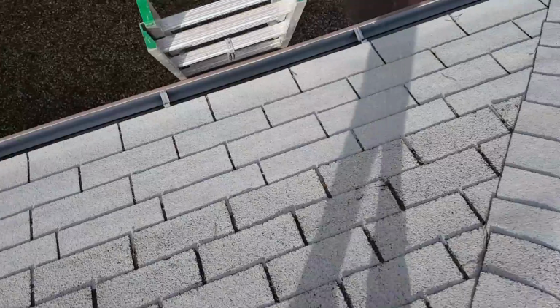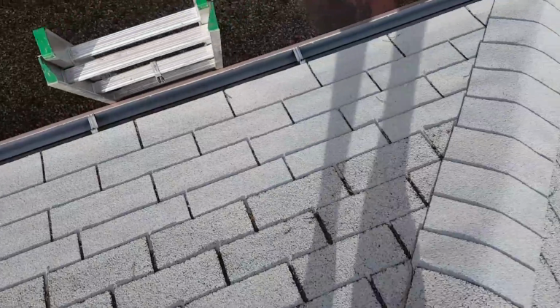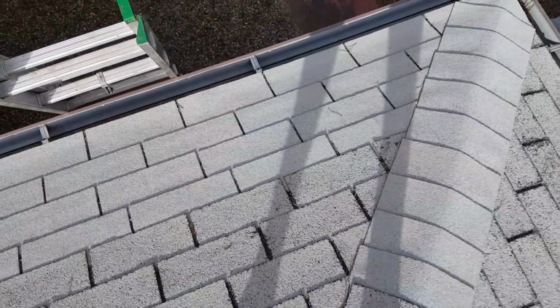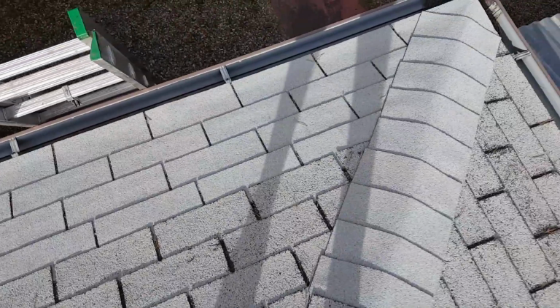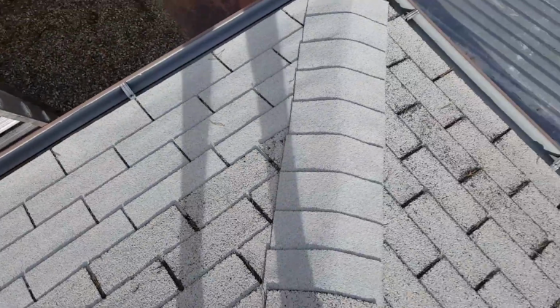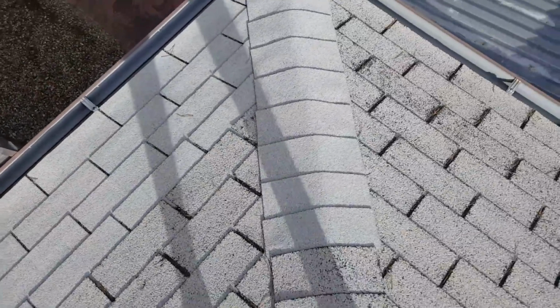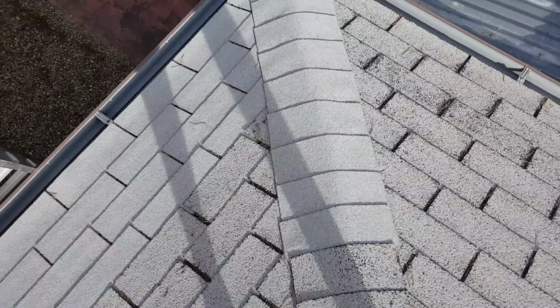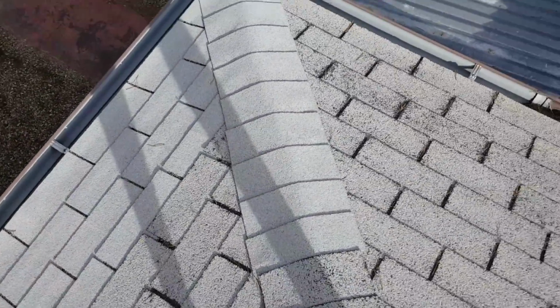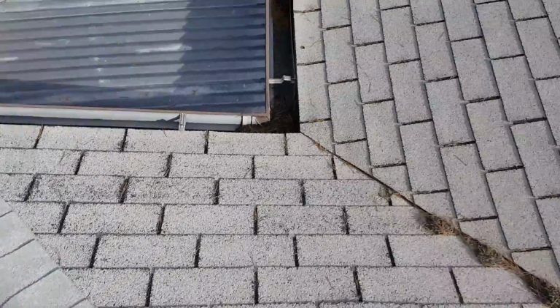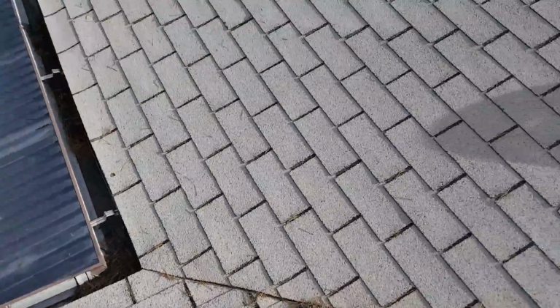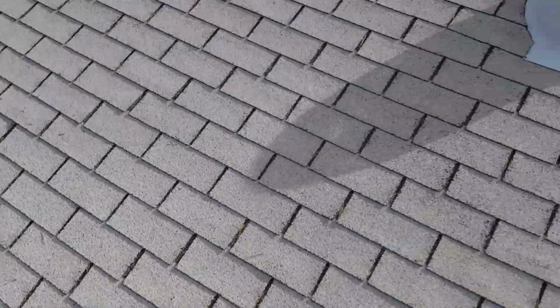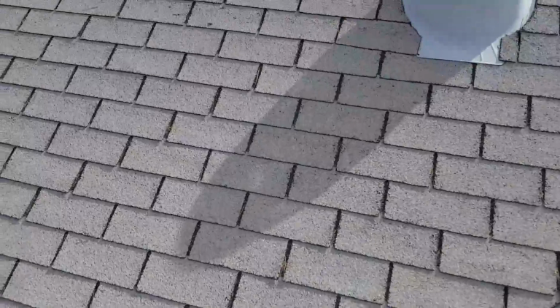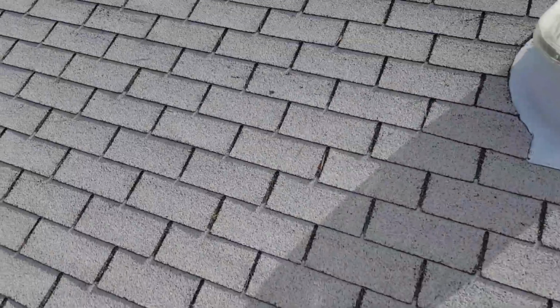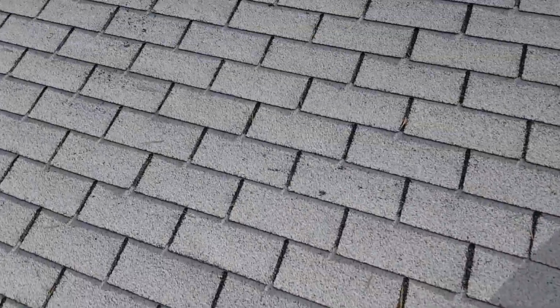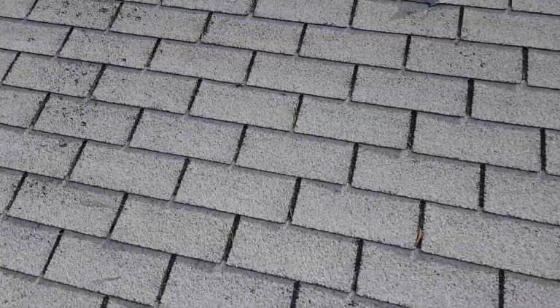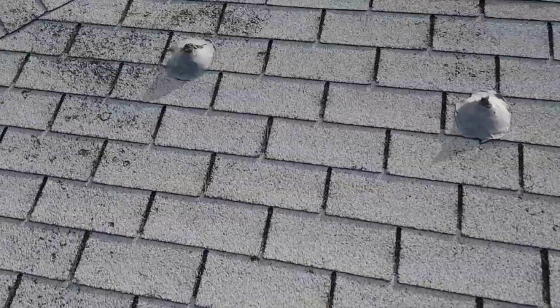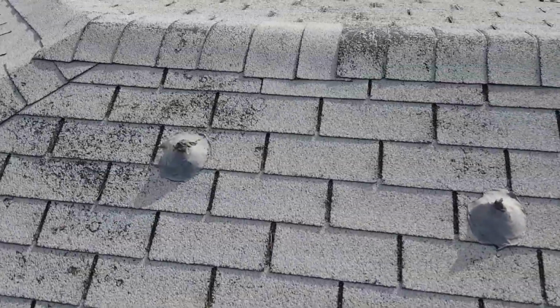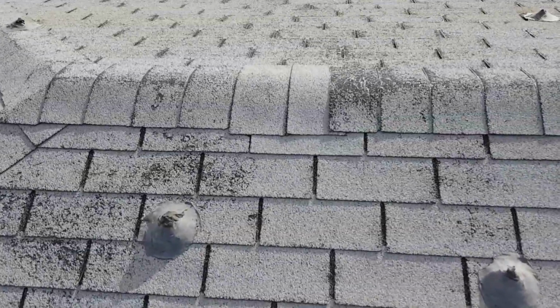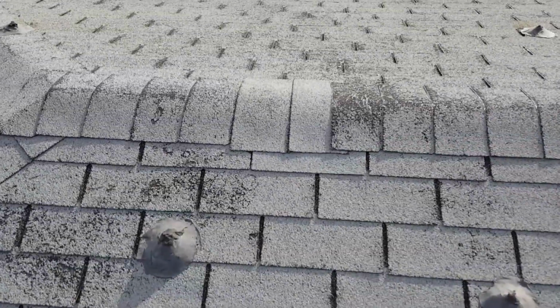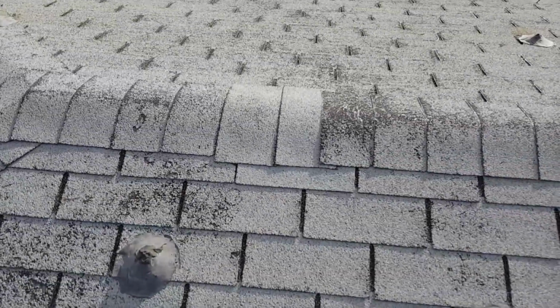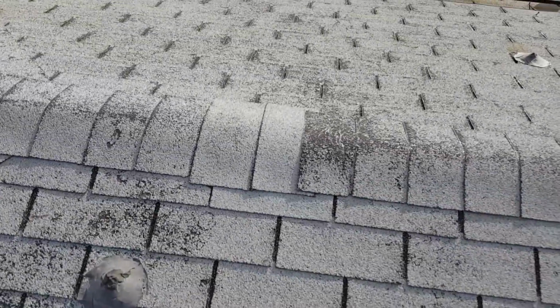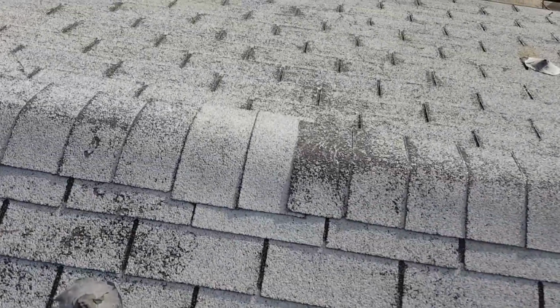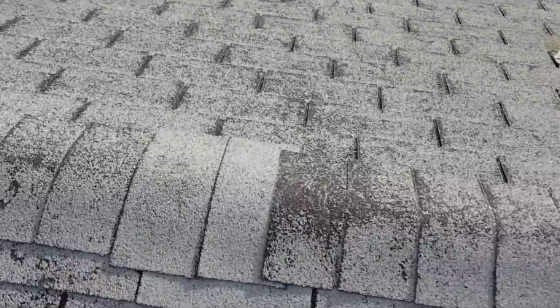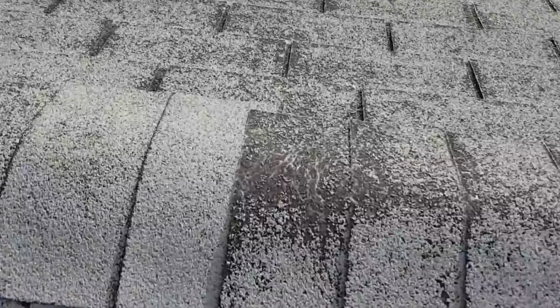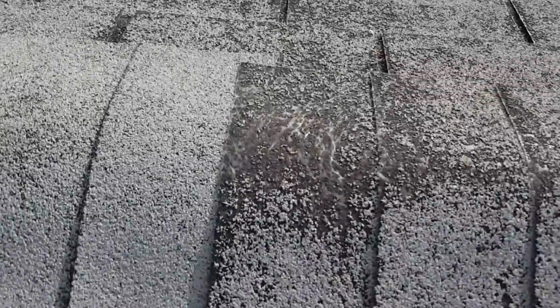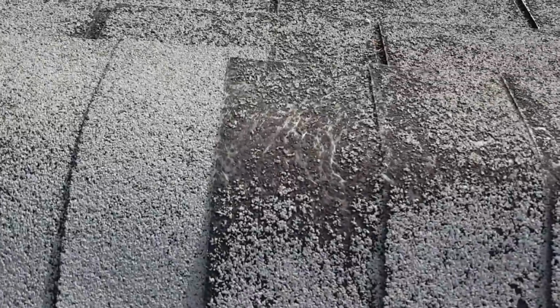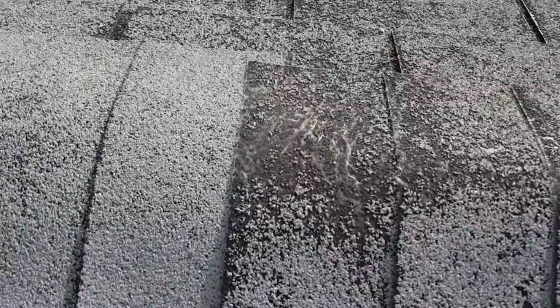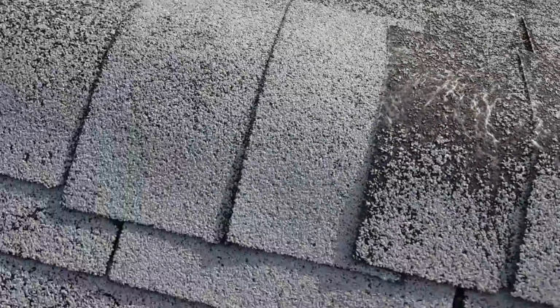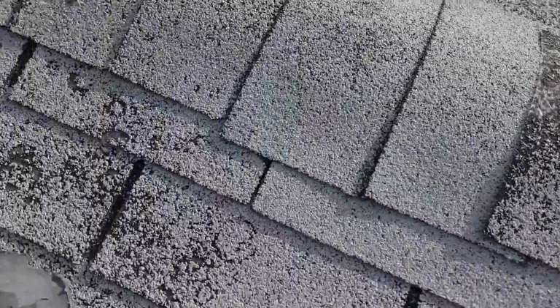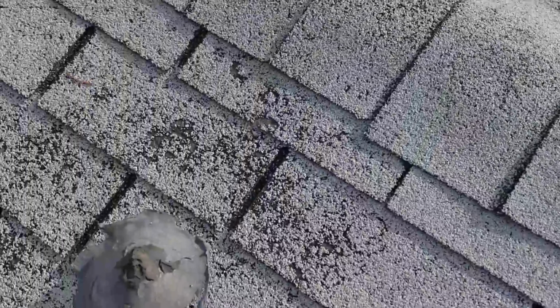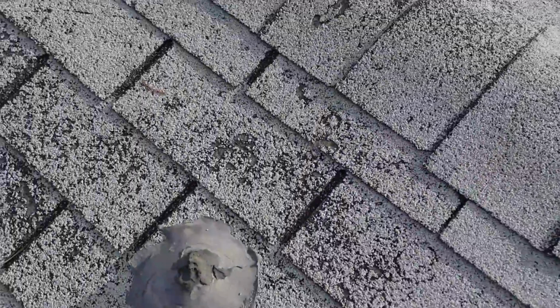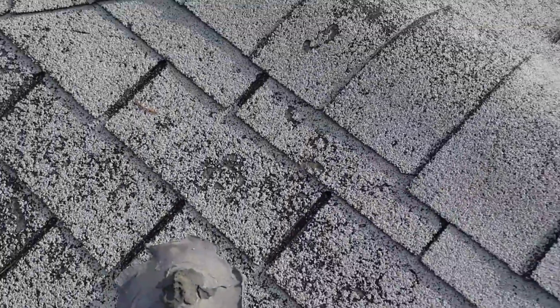North side of the roof, new hip. A couple shingles were placed here at the top of the ridge; however, you can see that the shingles are pretty degranulized.